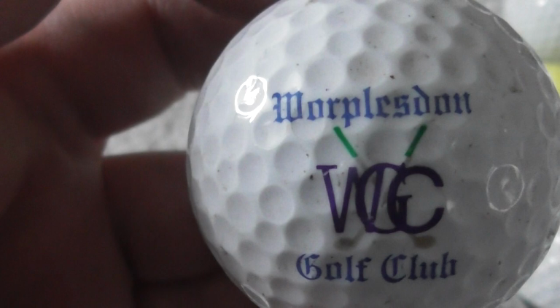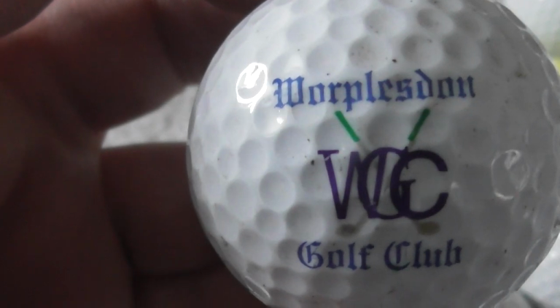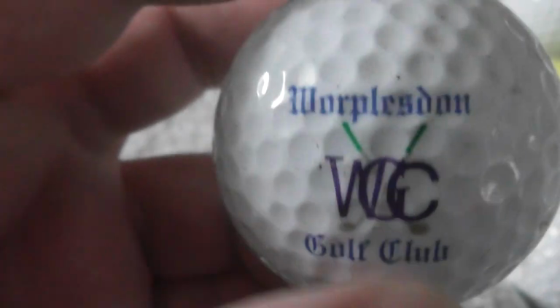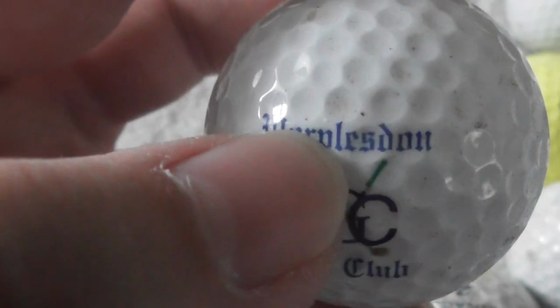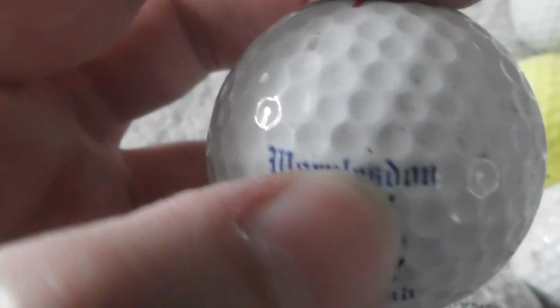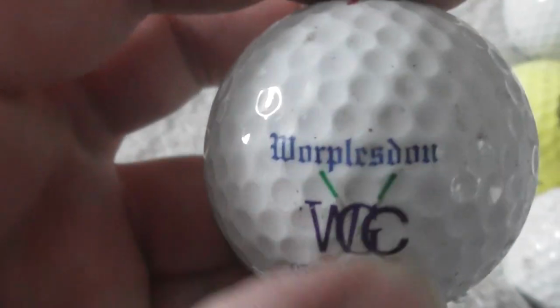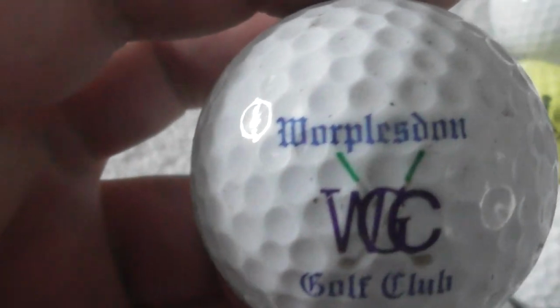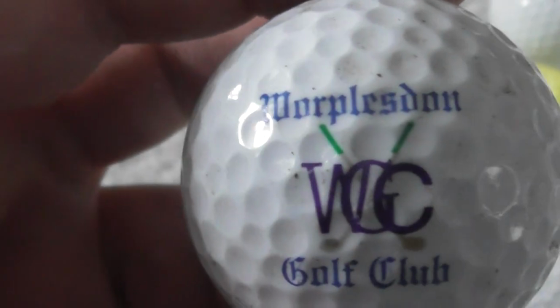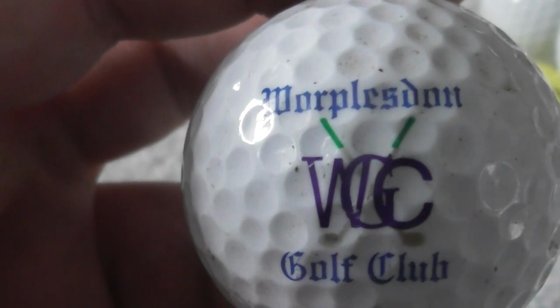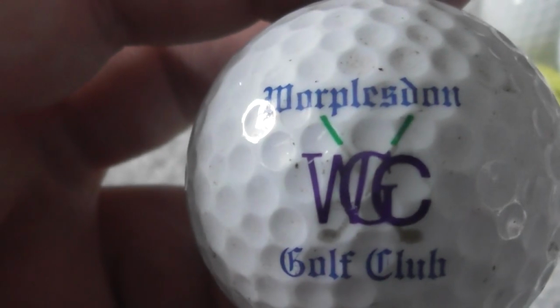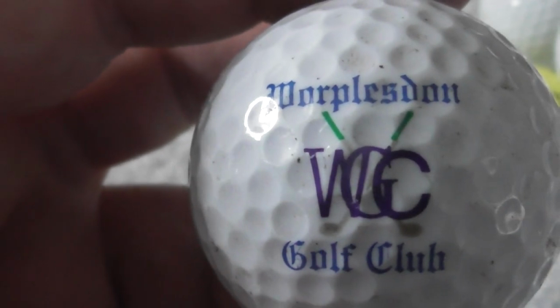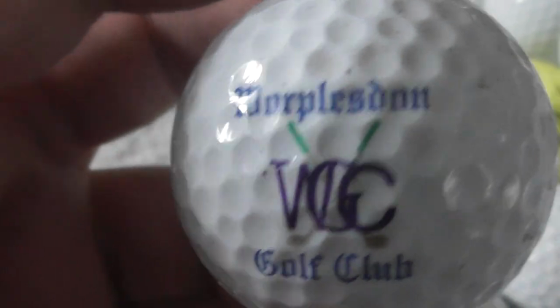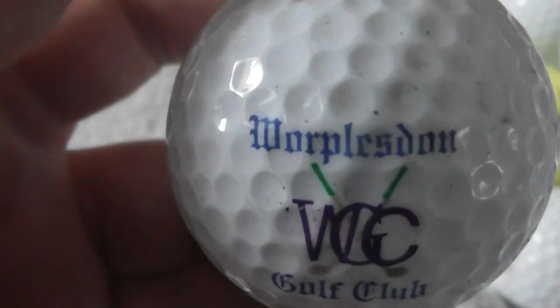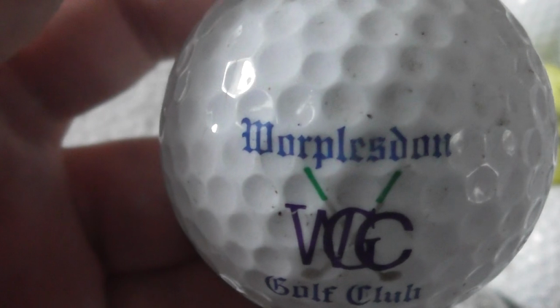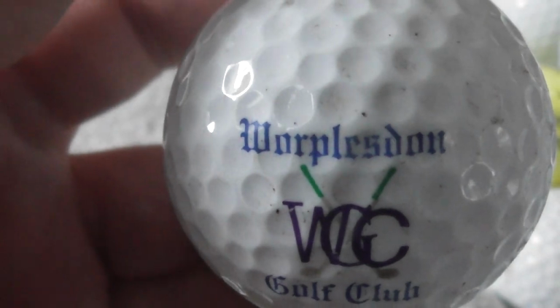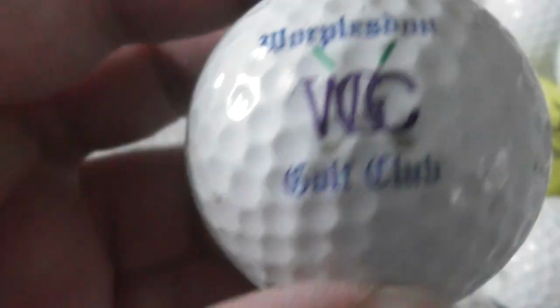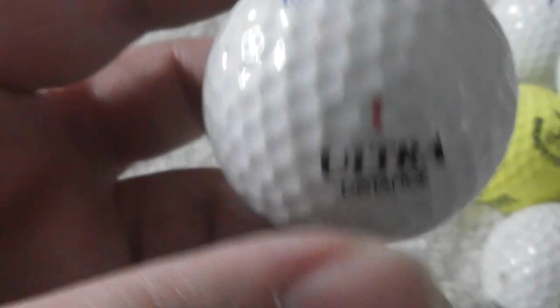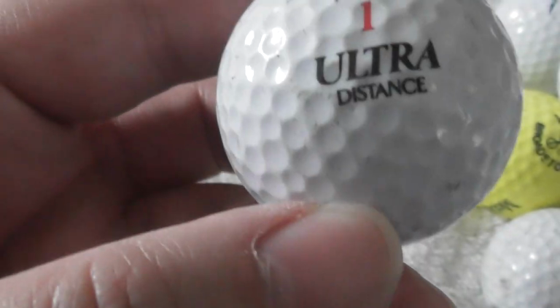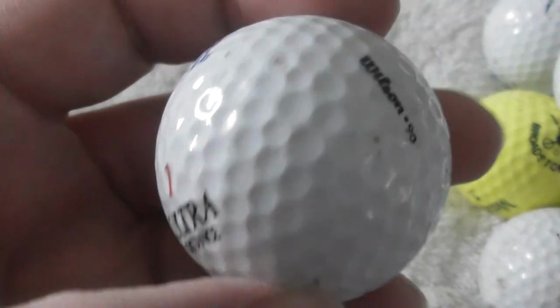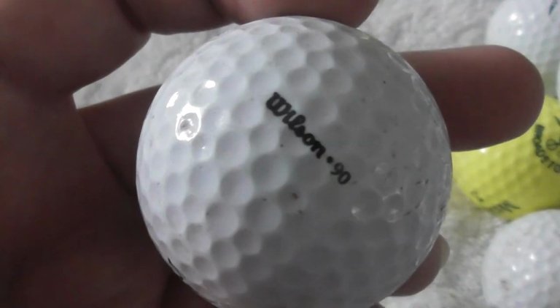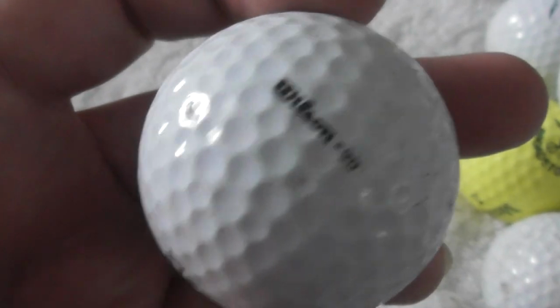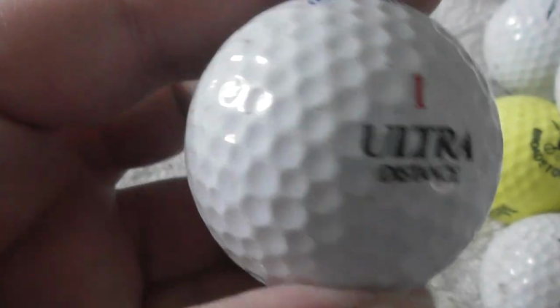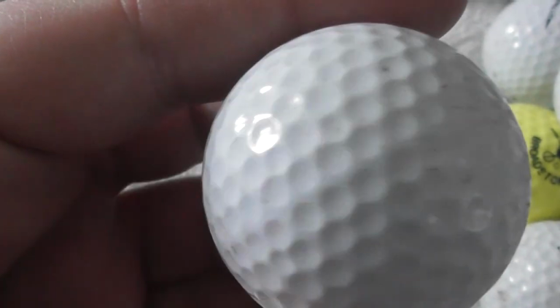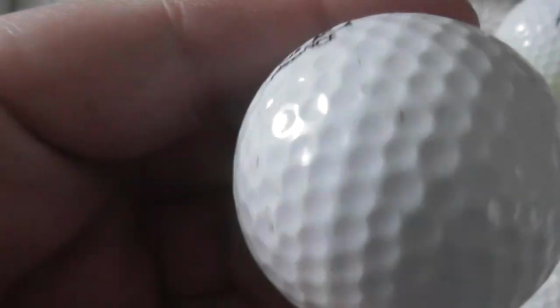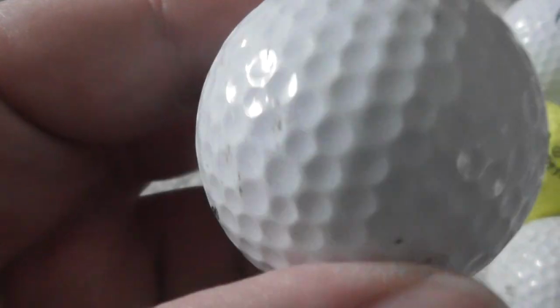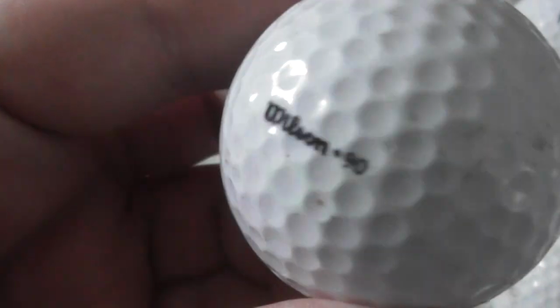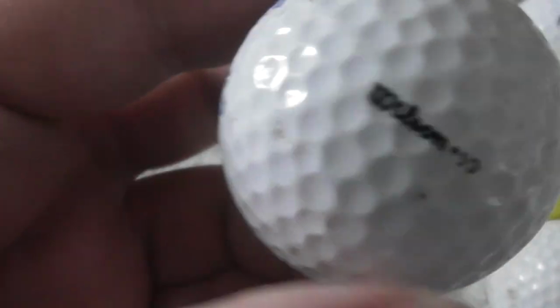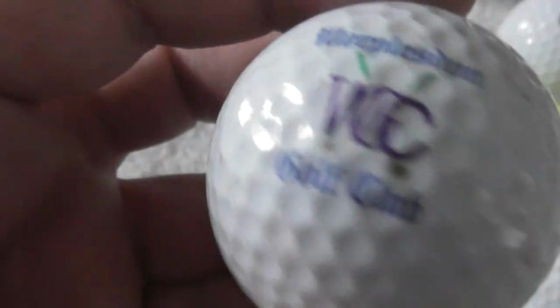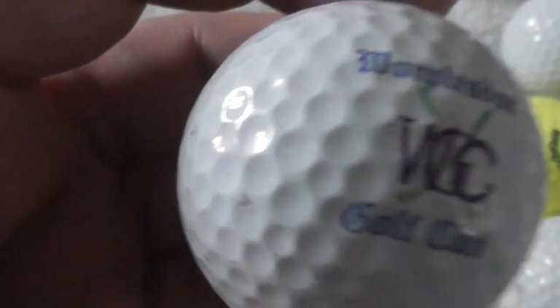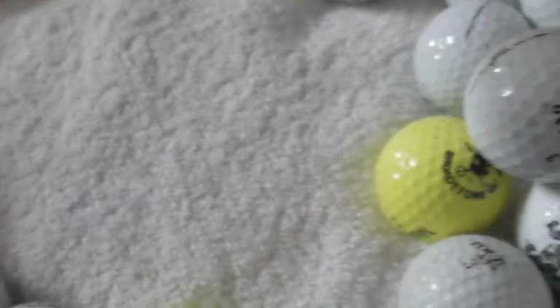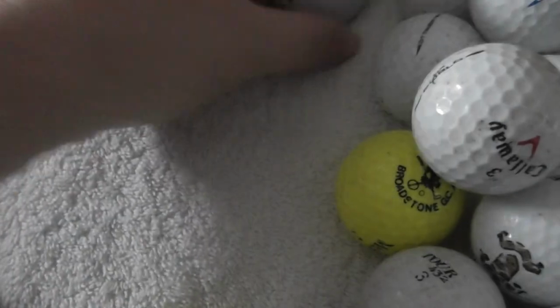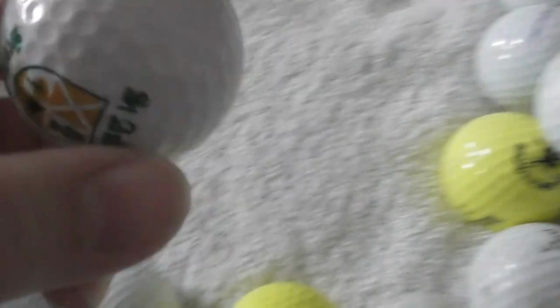Whirlpoolsdon Golf Club — that might be that logo from a previous ball I could barely make out. Ball's in good condition — it feels good.